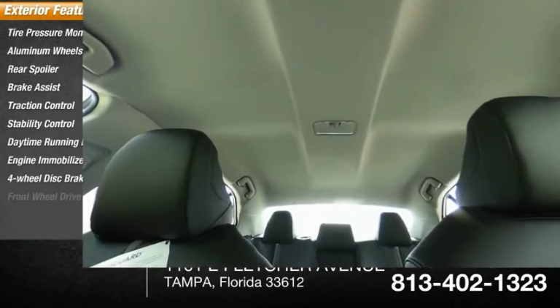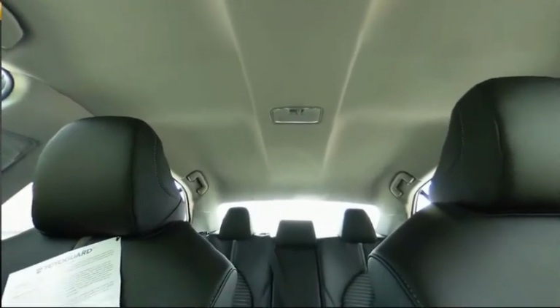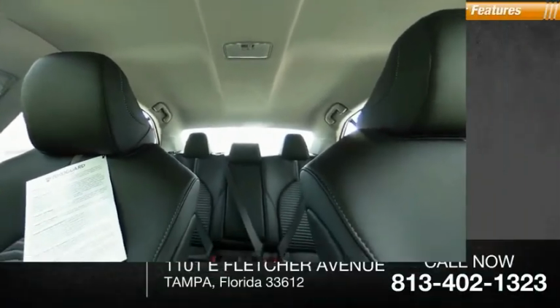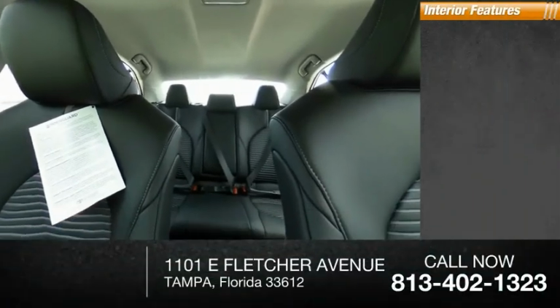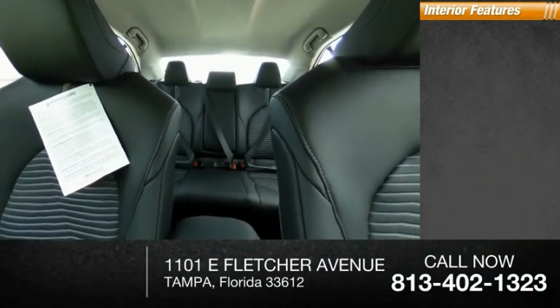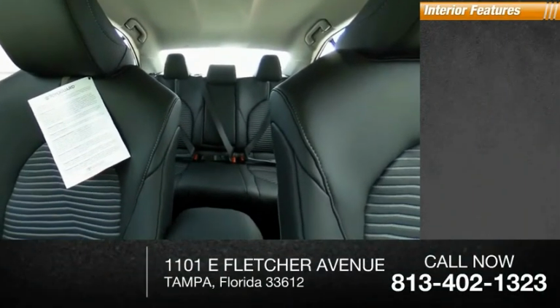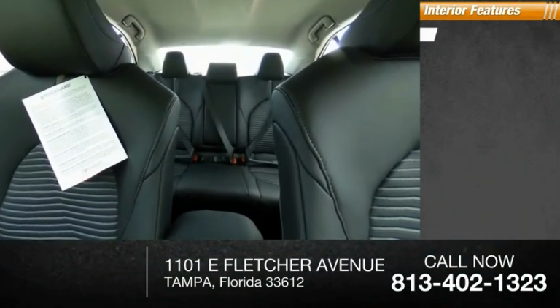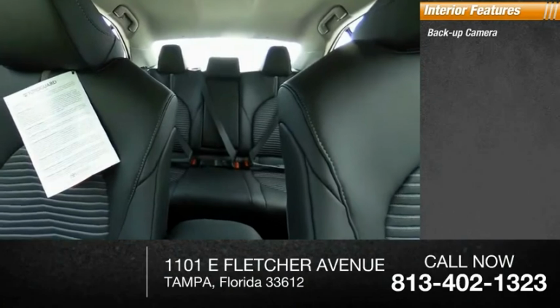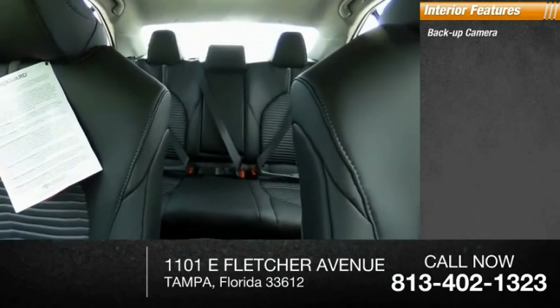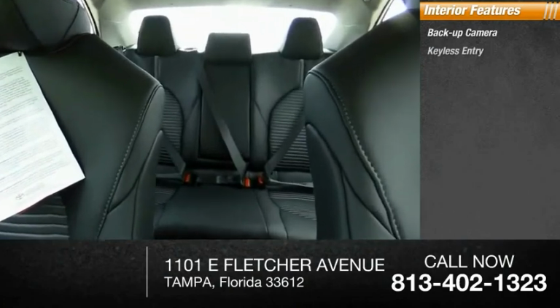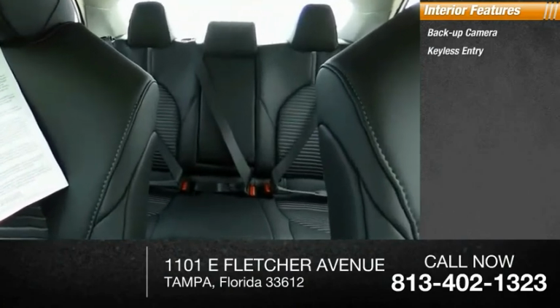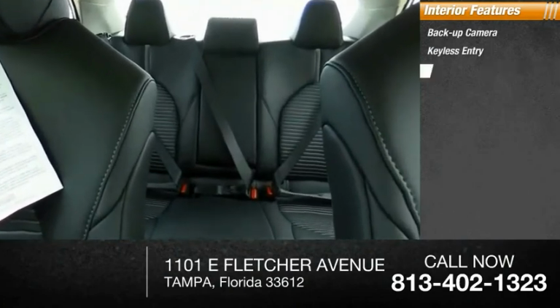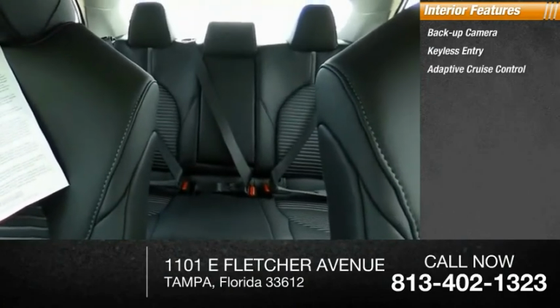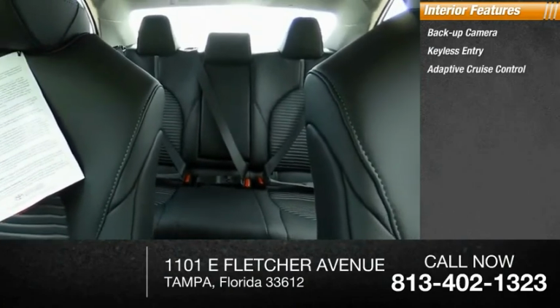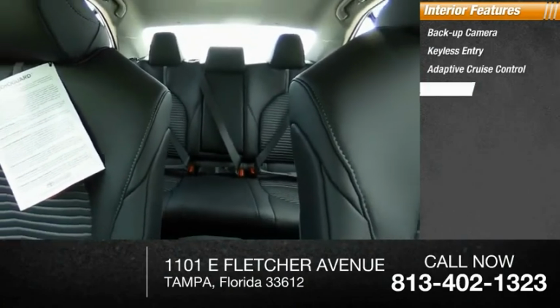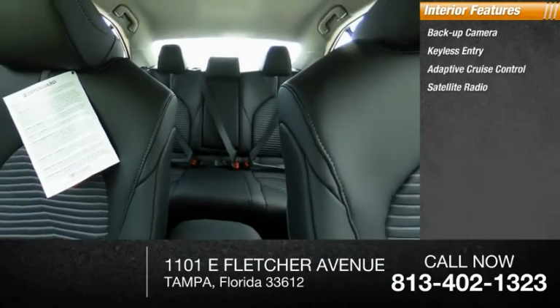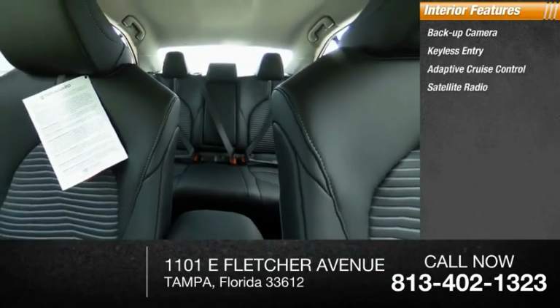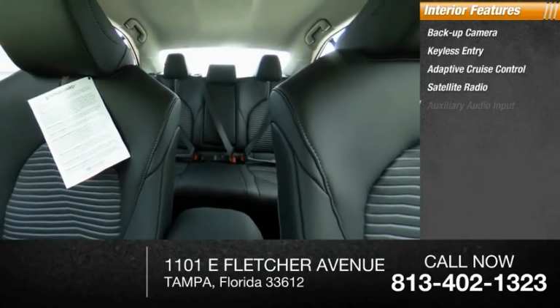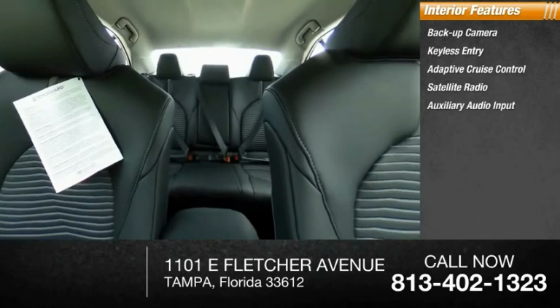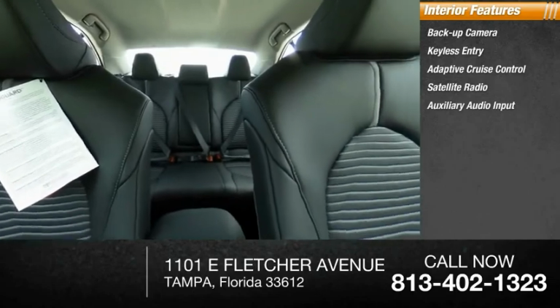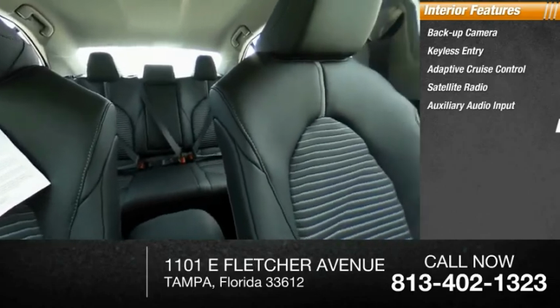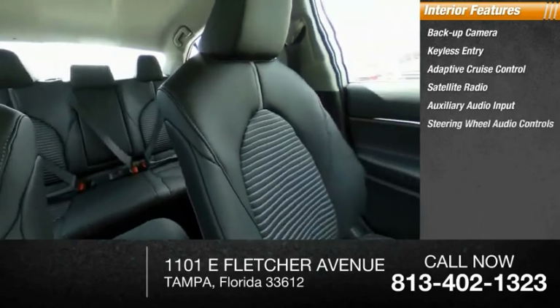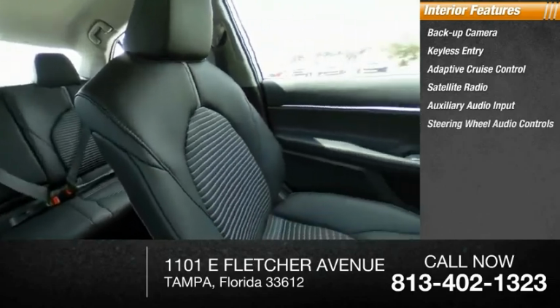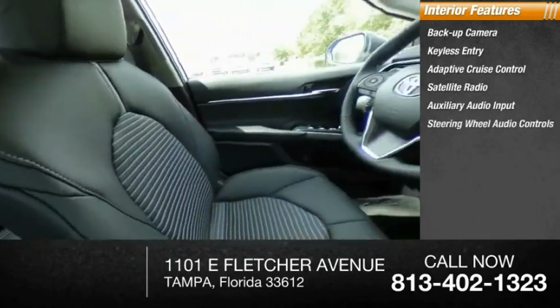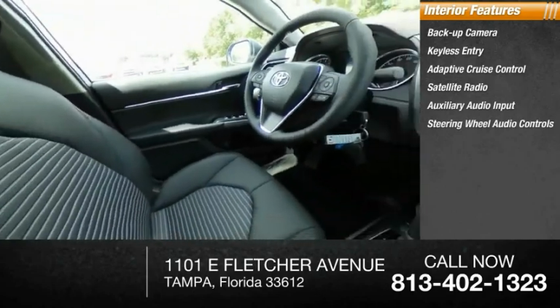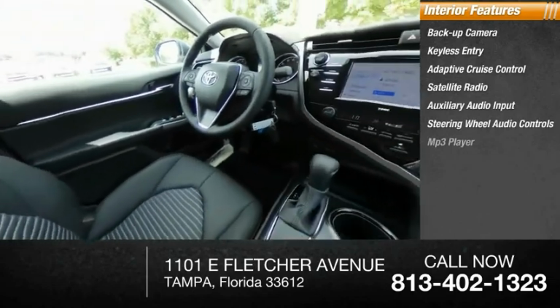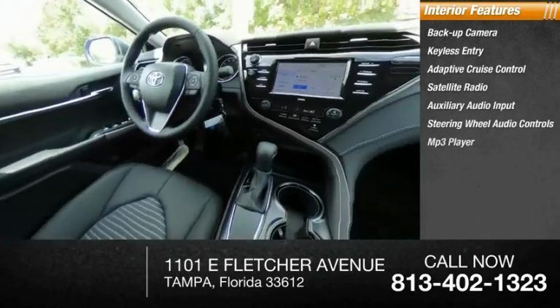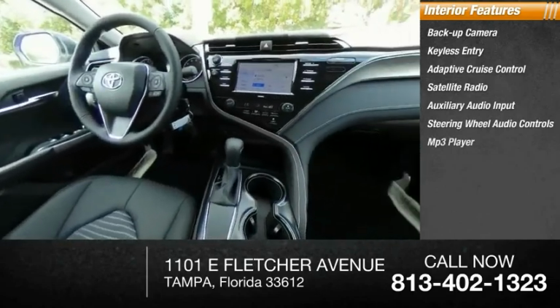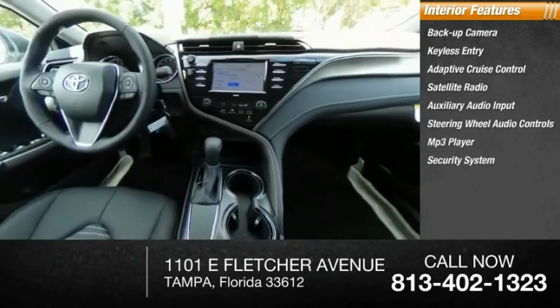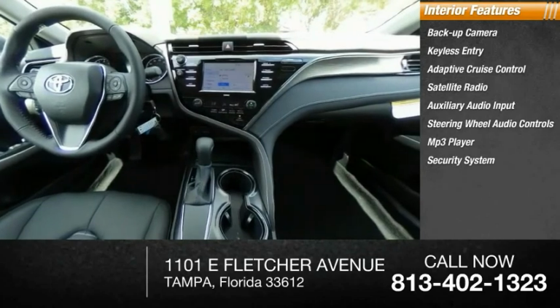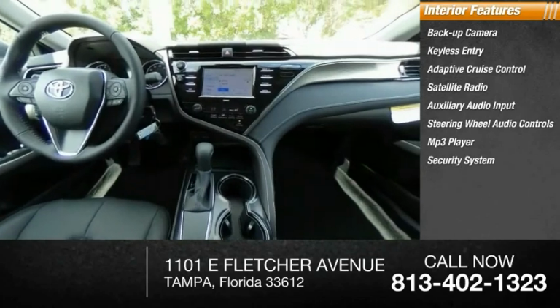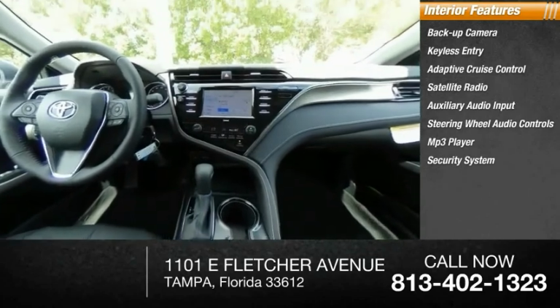Inside you'll find backup camera, keyless entry, adaptive cruise control, satellite radio, auxiliary audio input, steering wheel audio controls, MP3 player, security system, lane departure warning, cruise control.